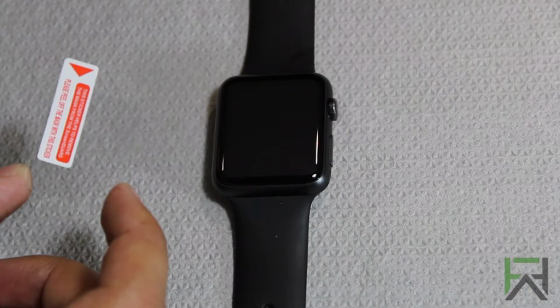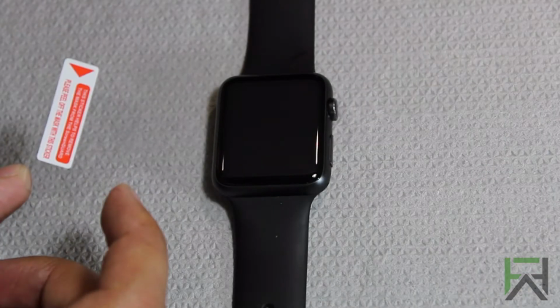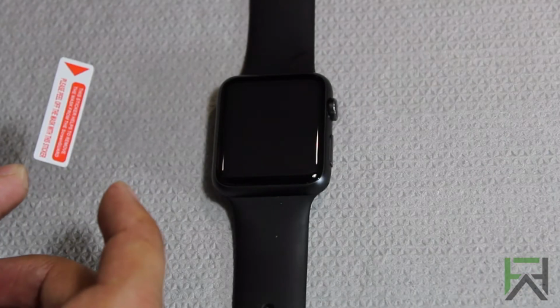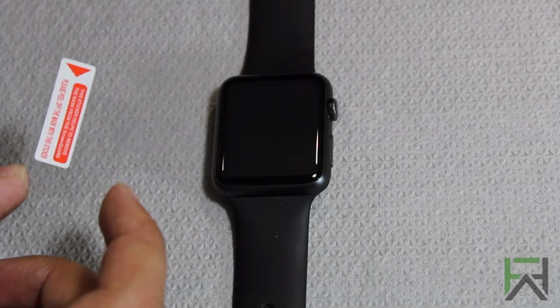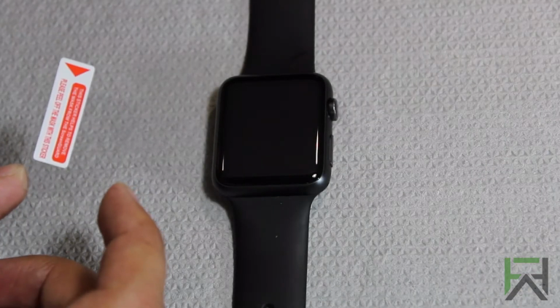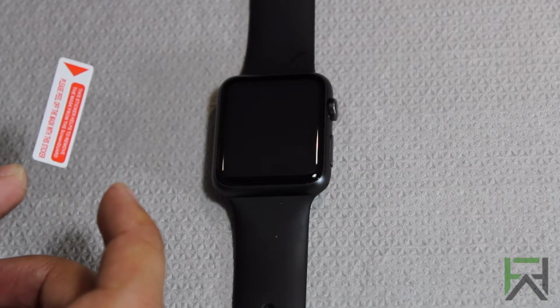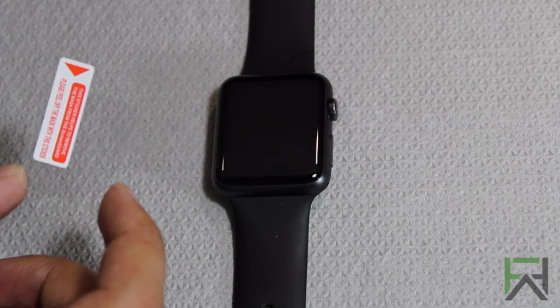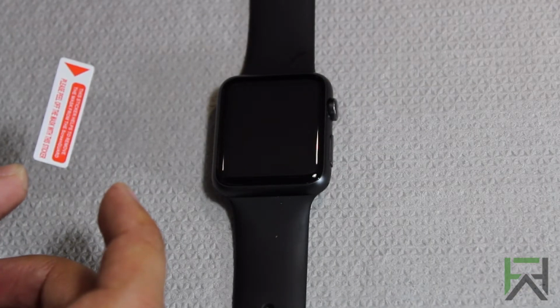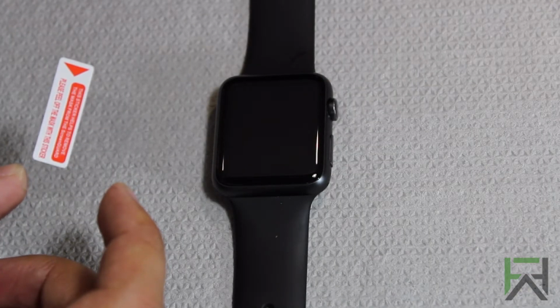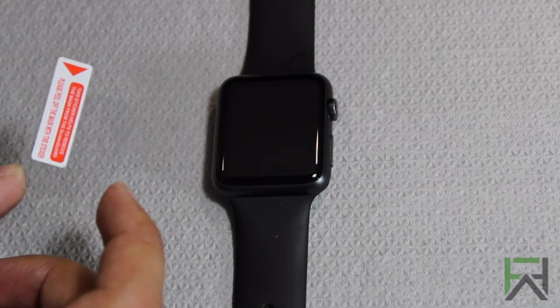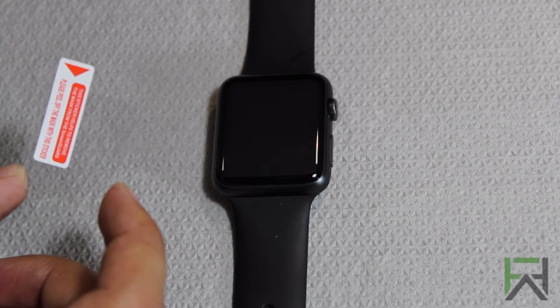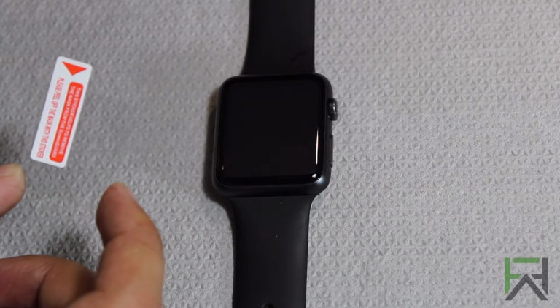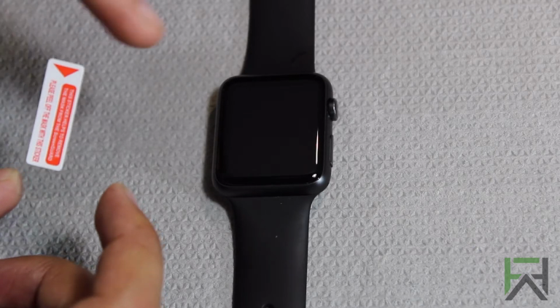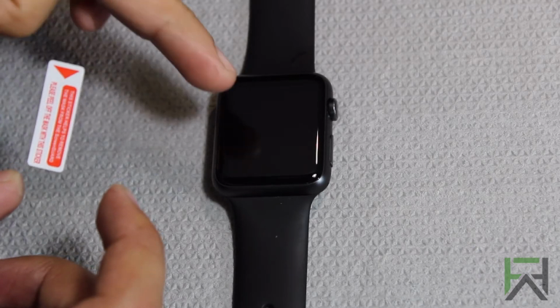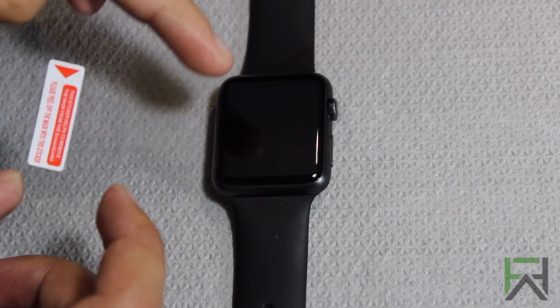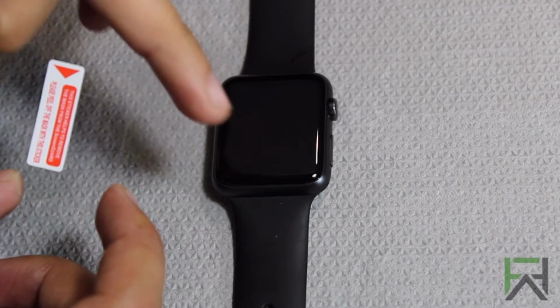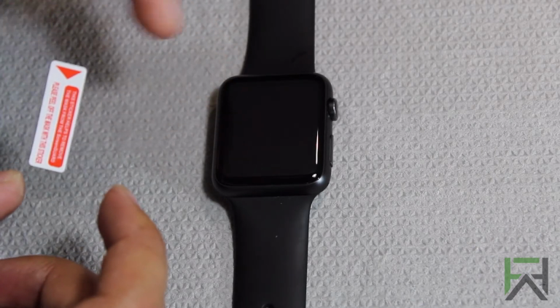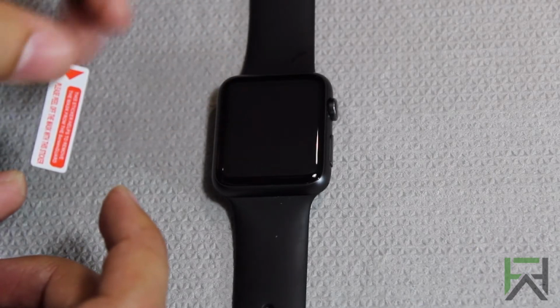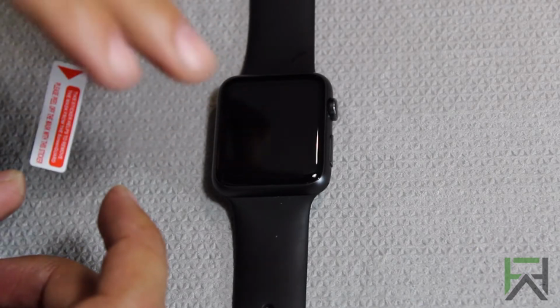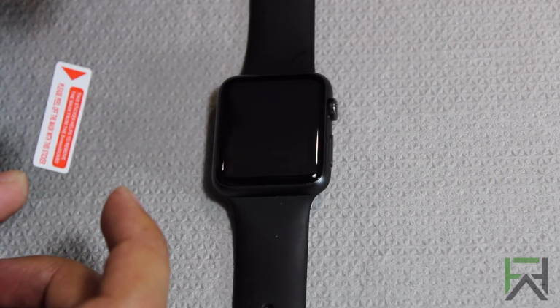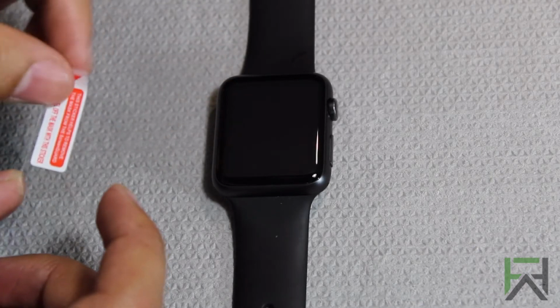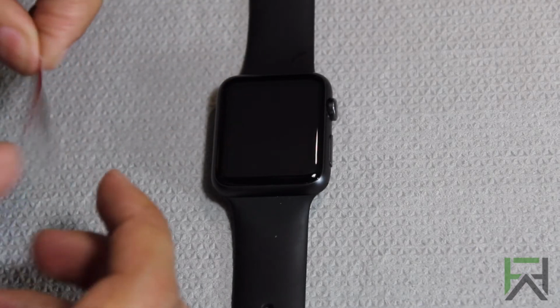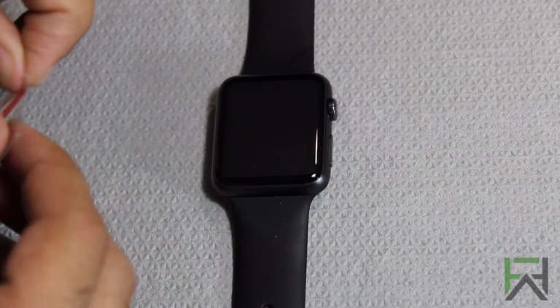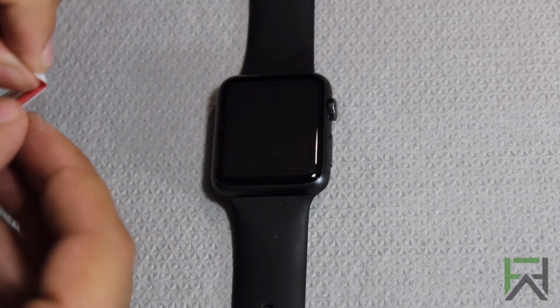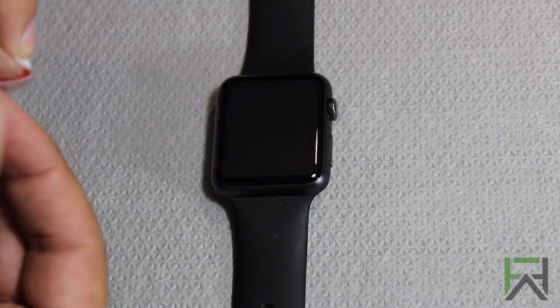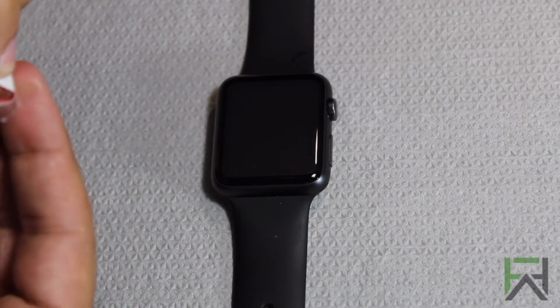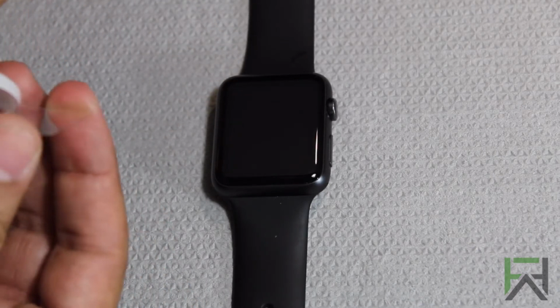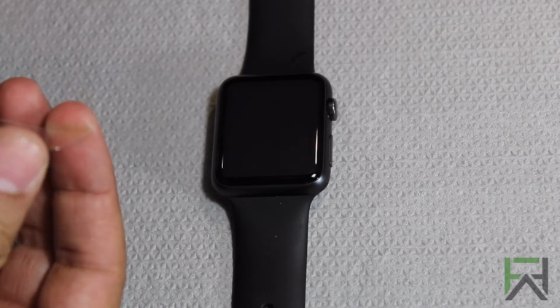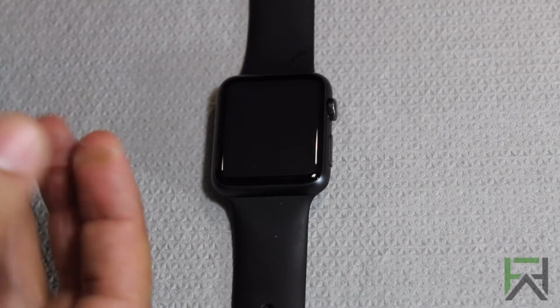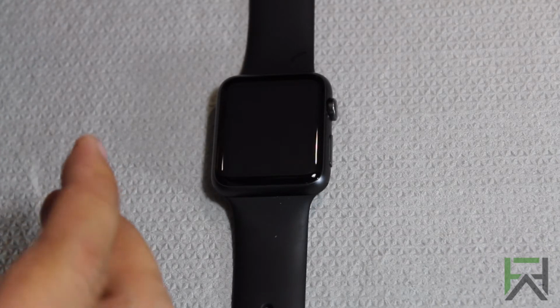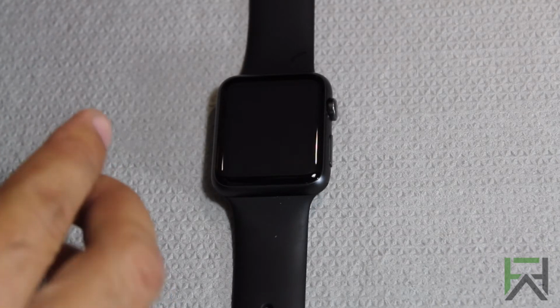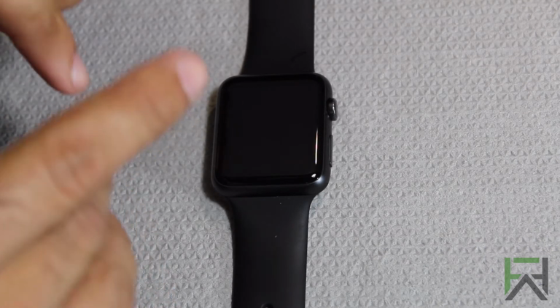Like all screen protectors, the main thing you want to watch out for is dust on the screen, so make sure you wipe the screen nice and clean.